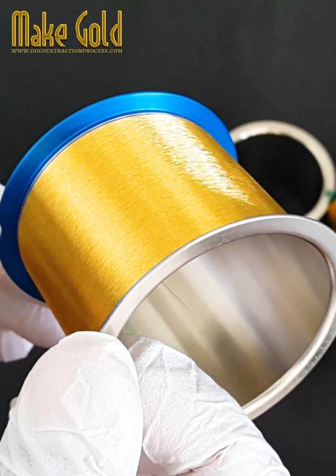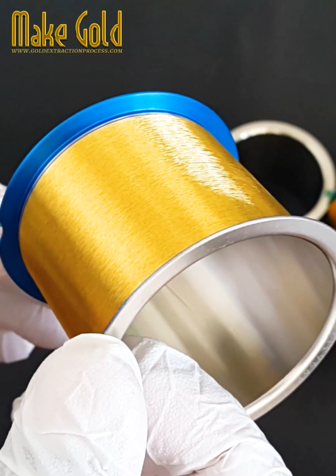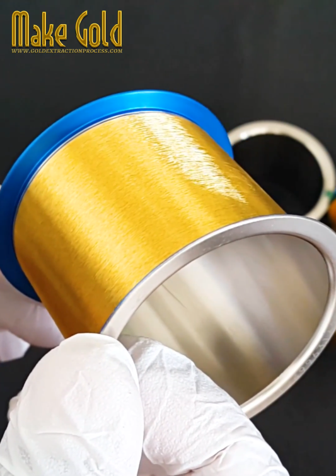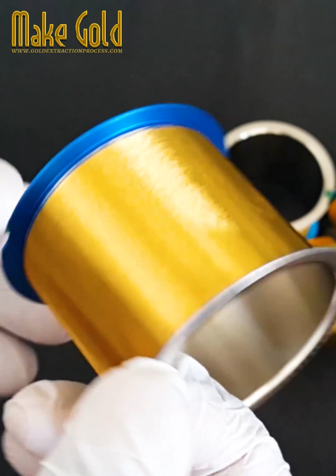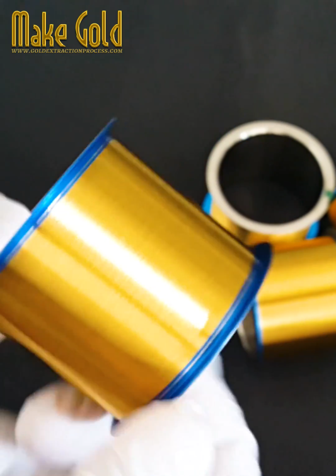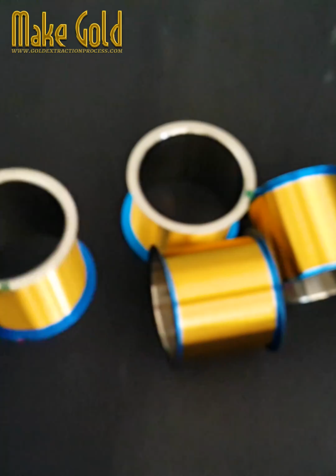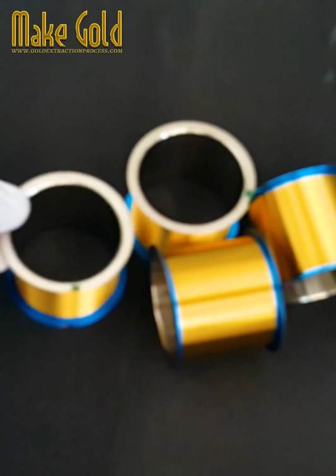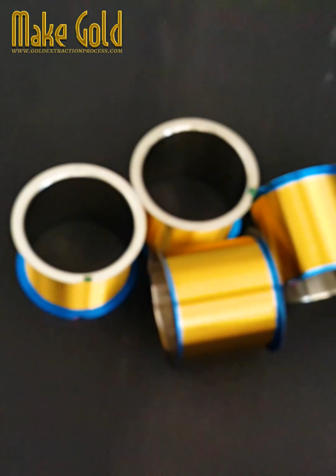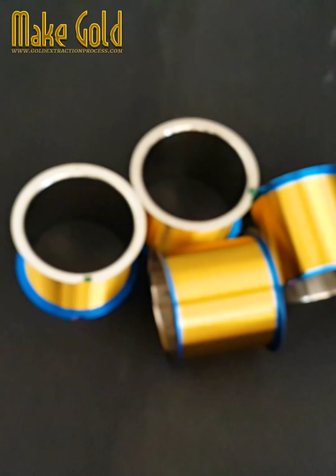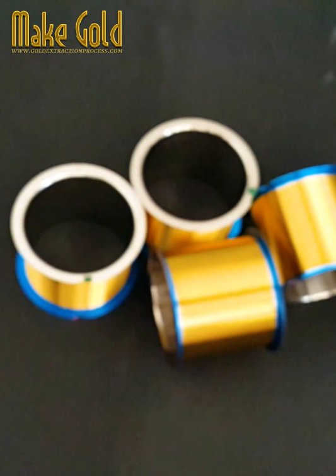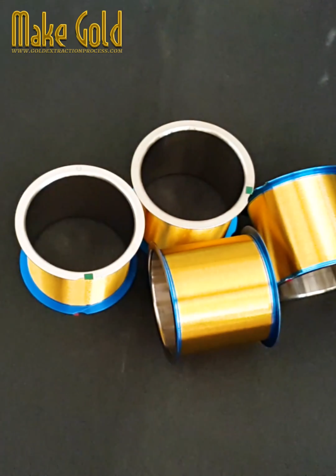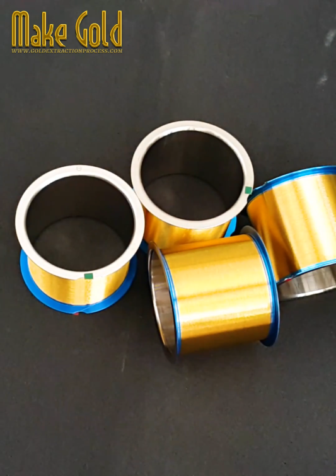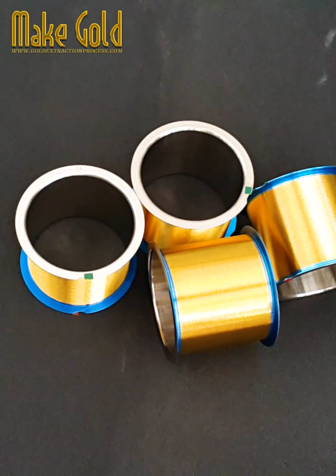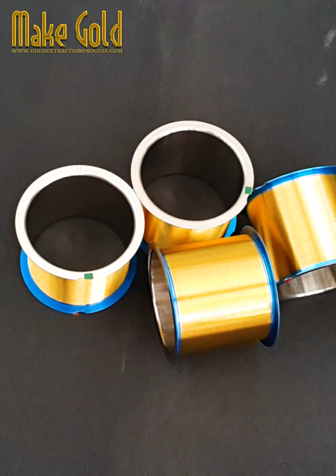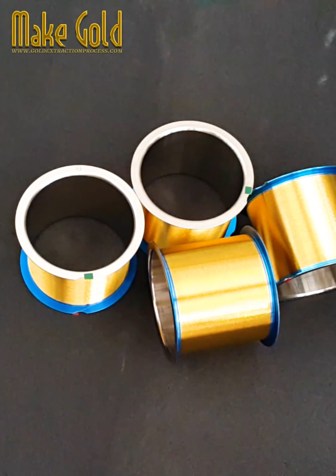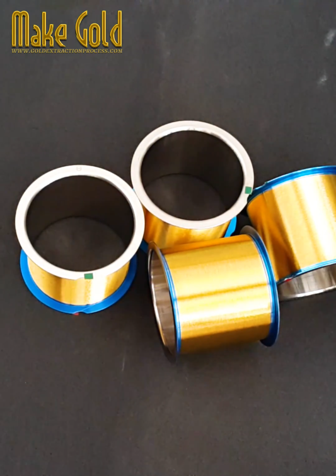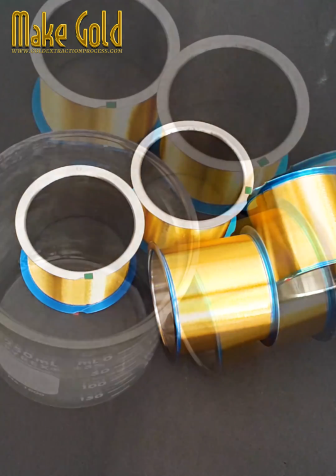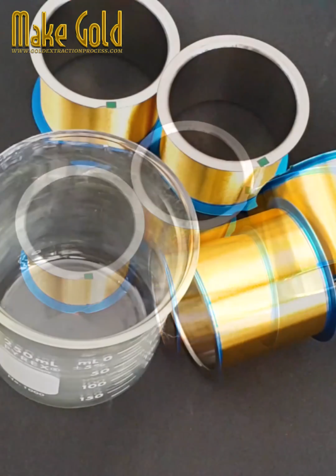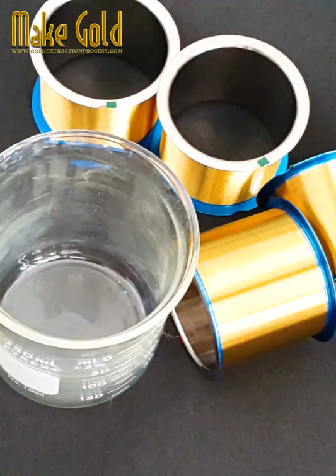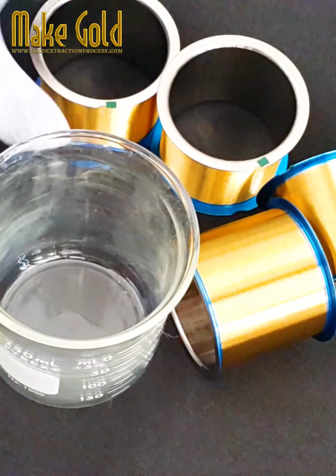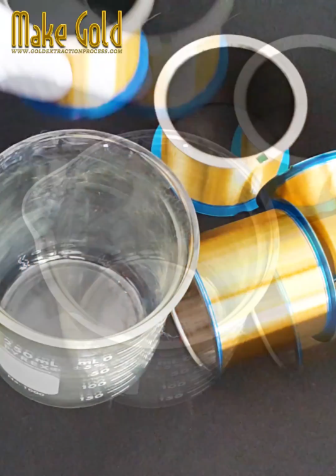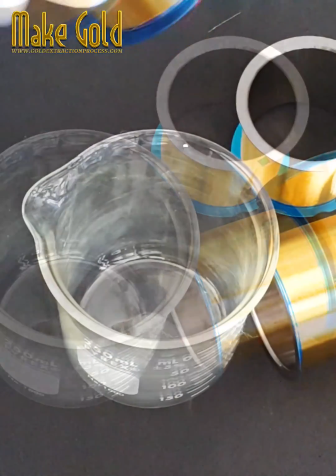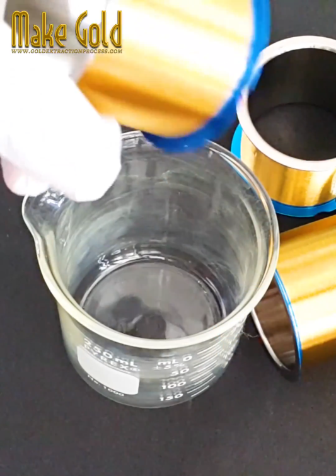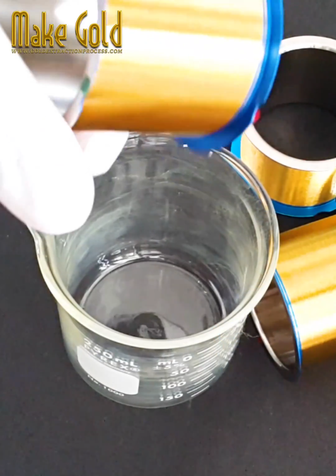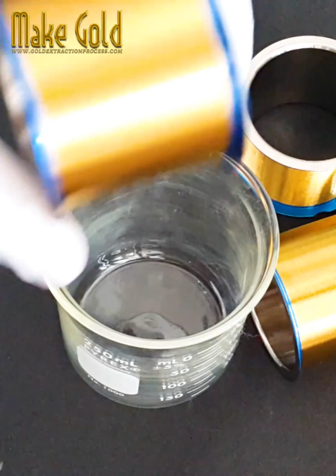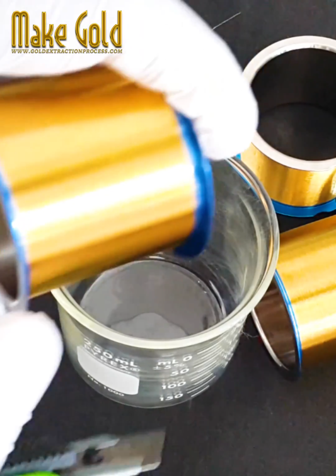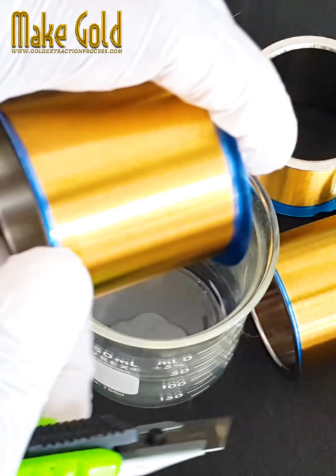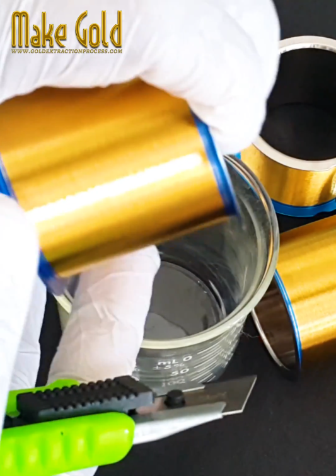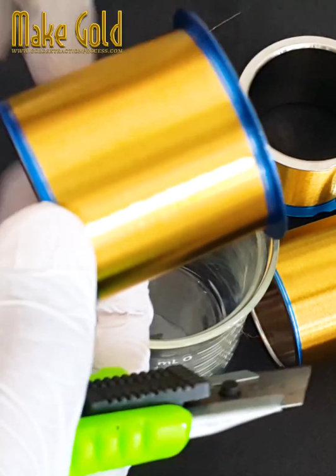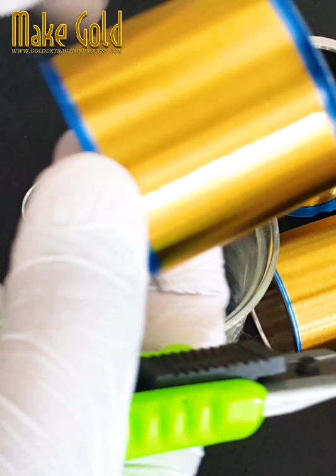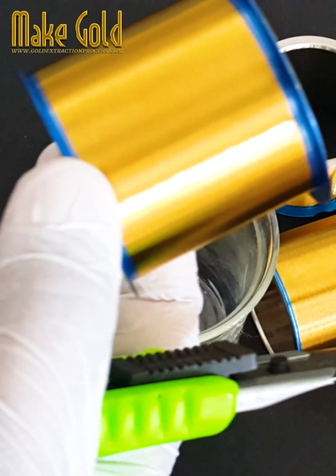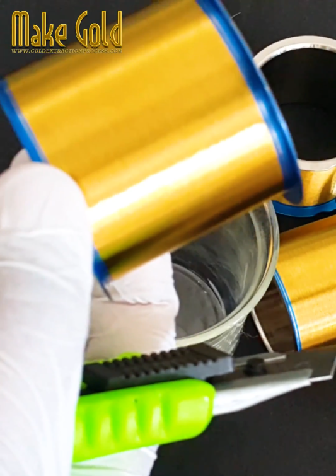1. Material. Gold is the preferred material for bonding wires due to its excellent electrical conductivity, corrosion resistance, and ductility, which allows it to be drawn into extremely thin wires without breaking.